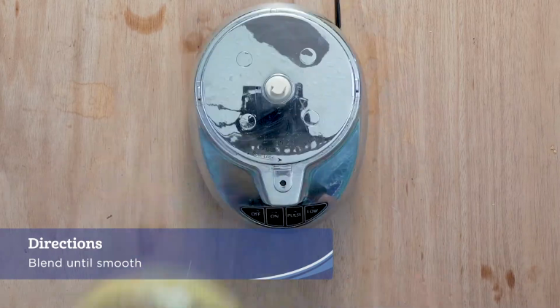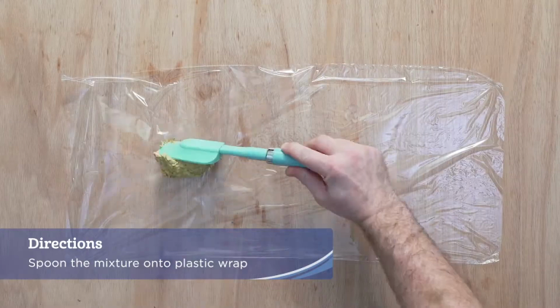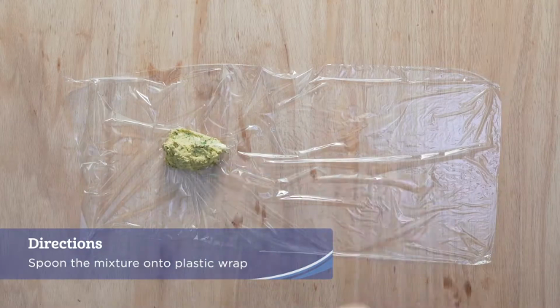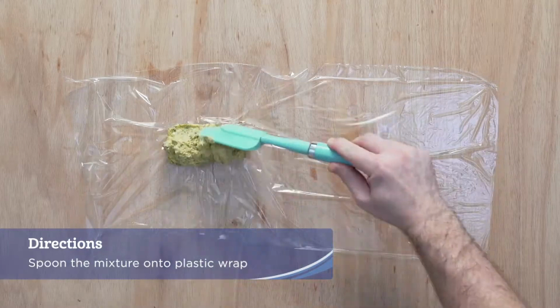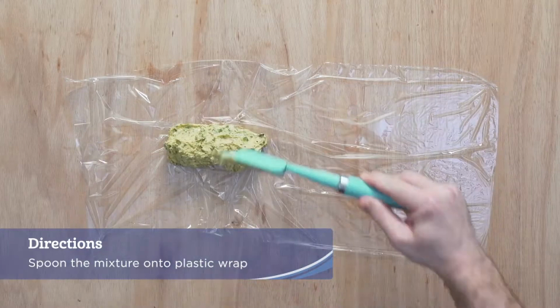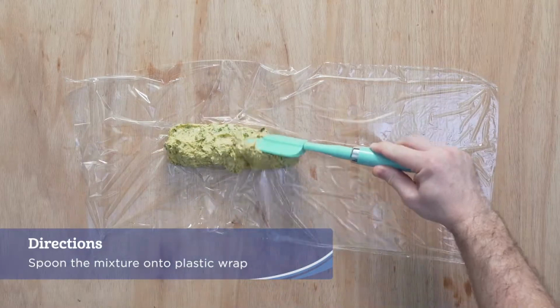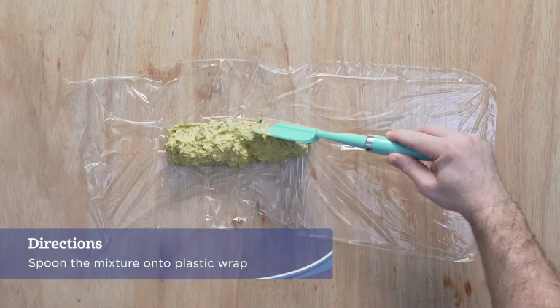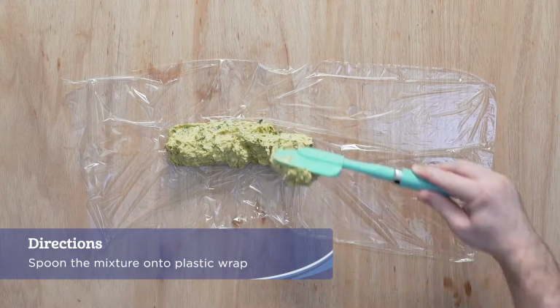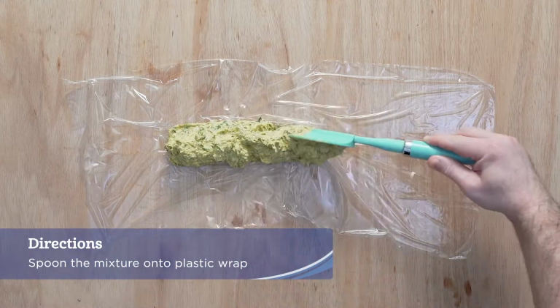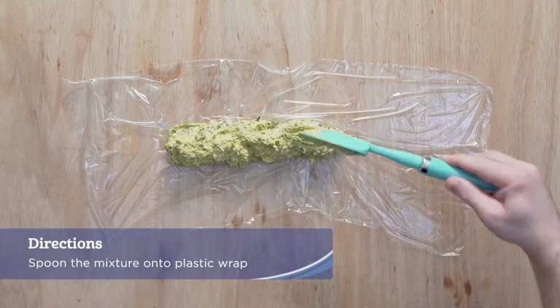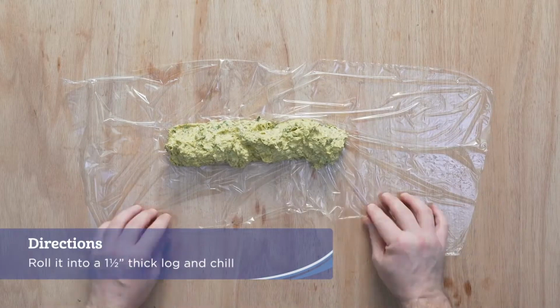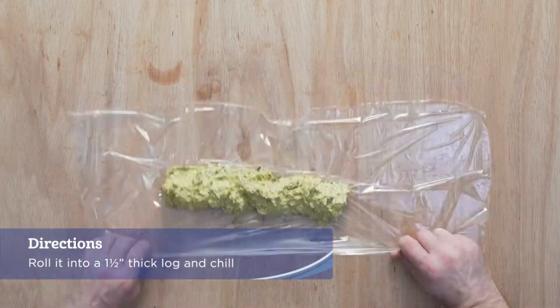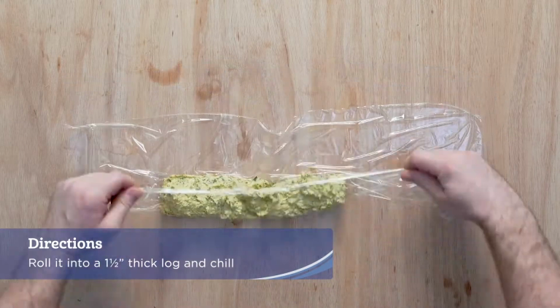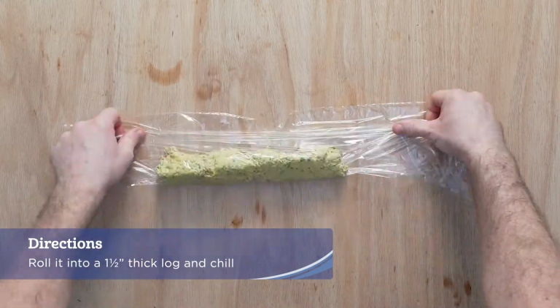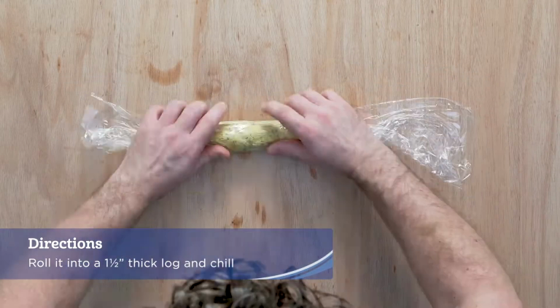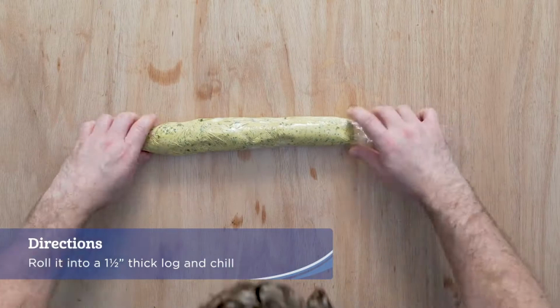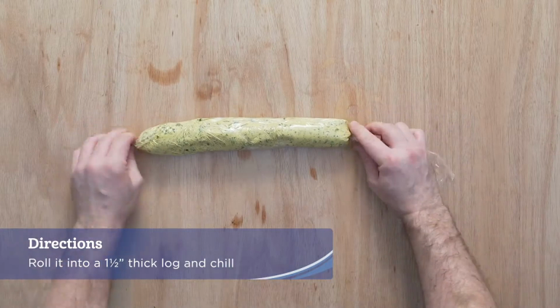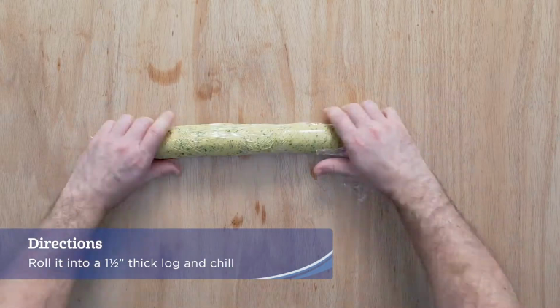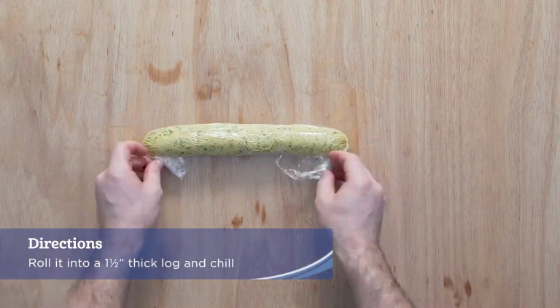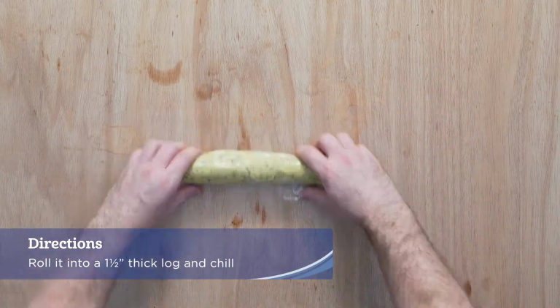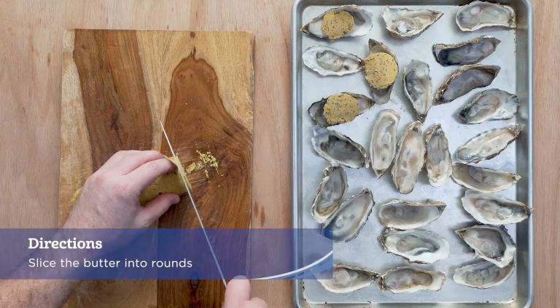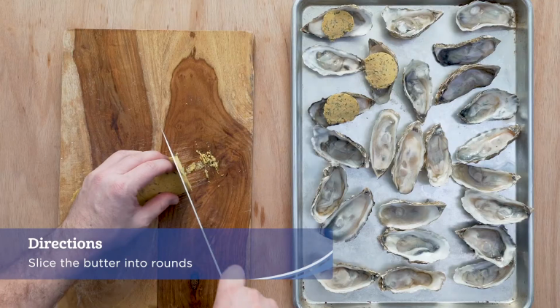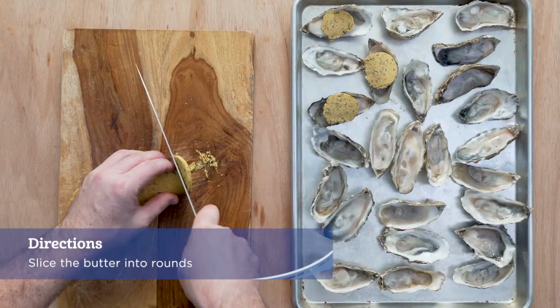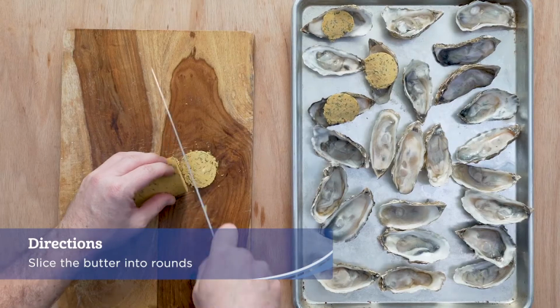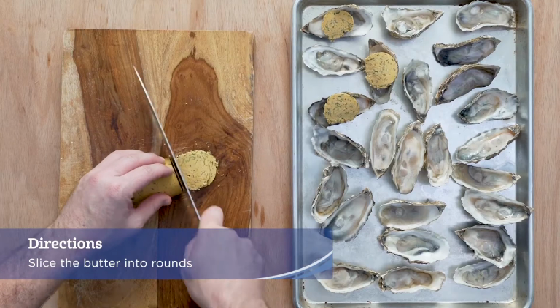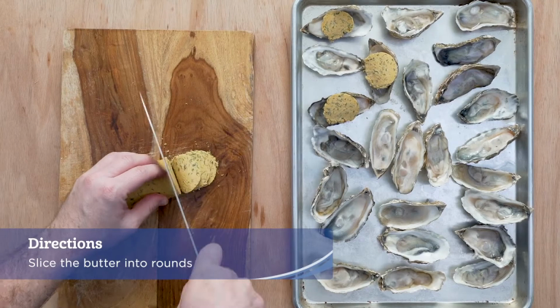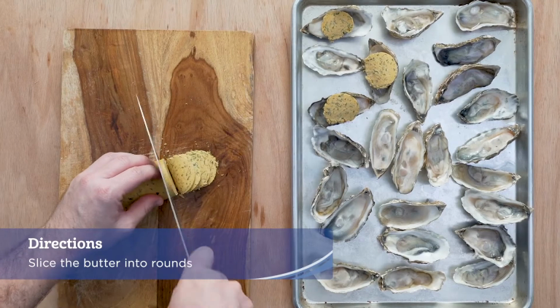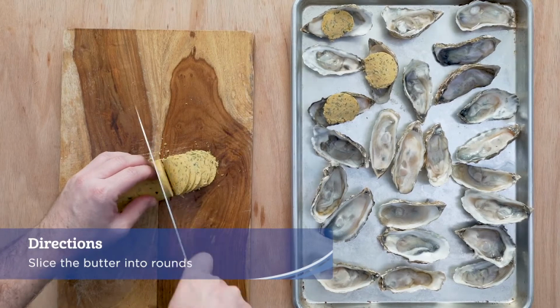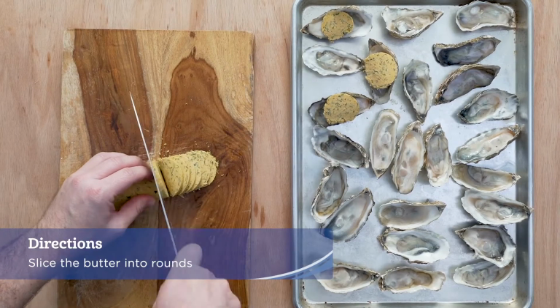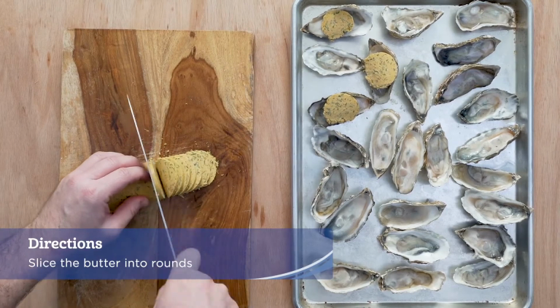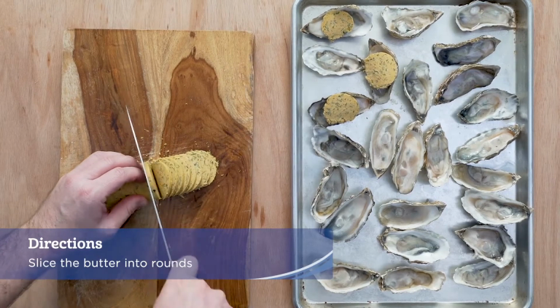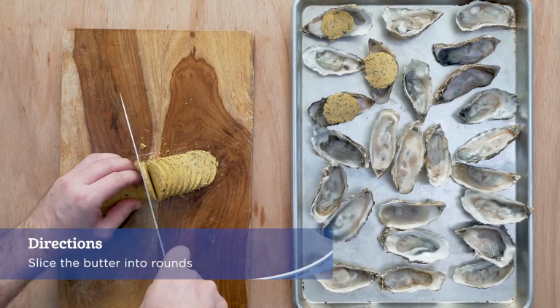Spoon the mixture onto a large piece of plastic wrap and roll it into an inch and a half thick log and chill. Once firm, slice the butter into rounds.